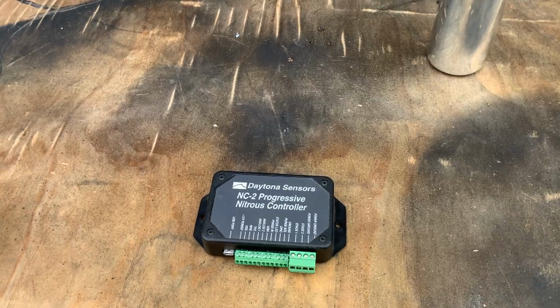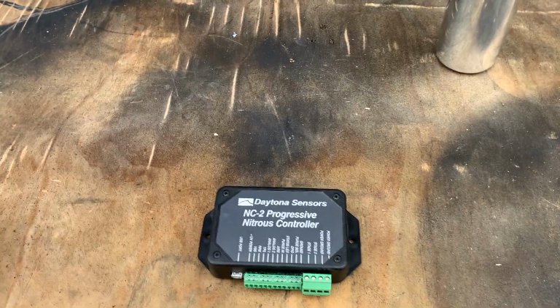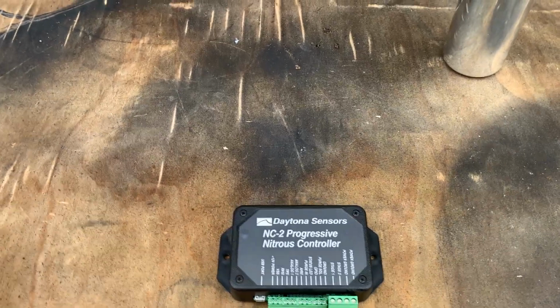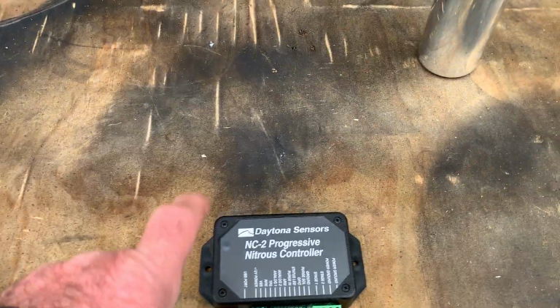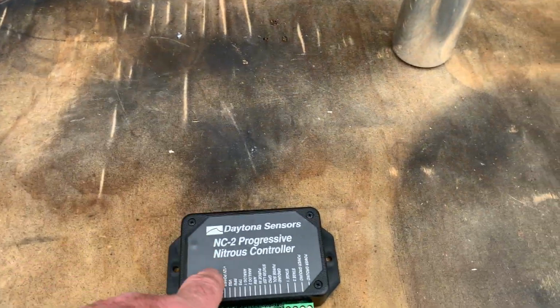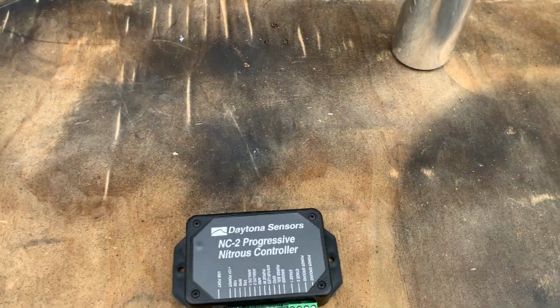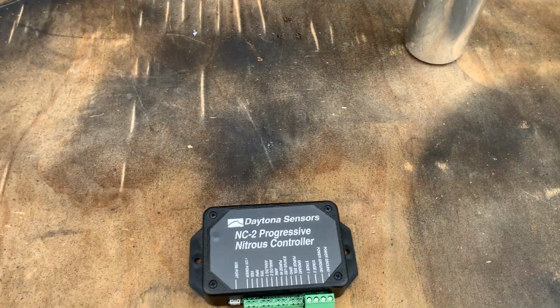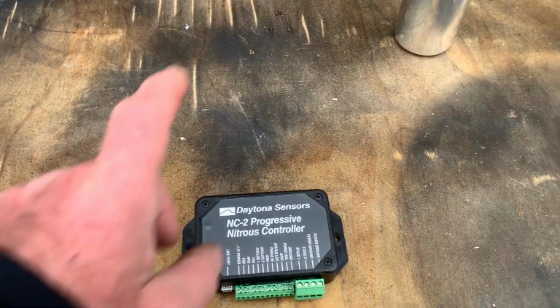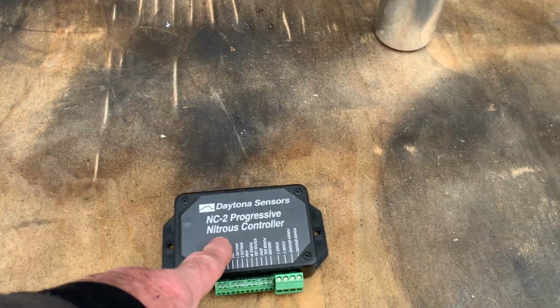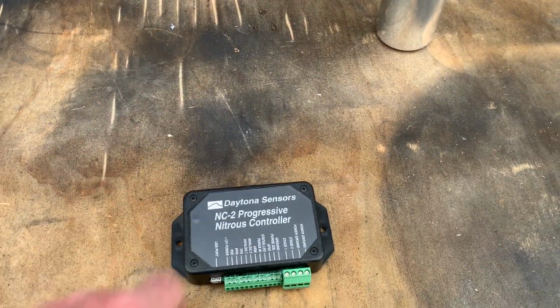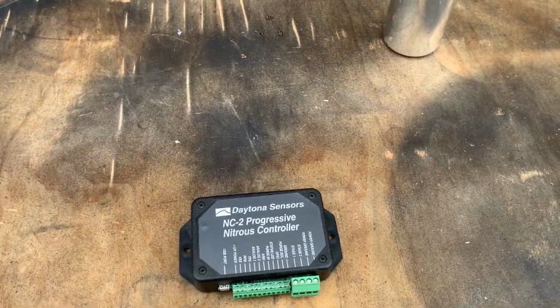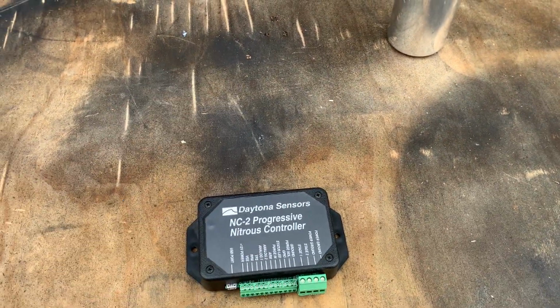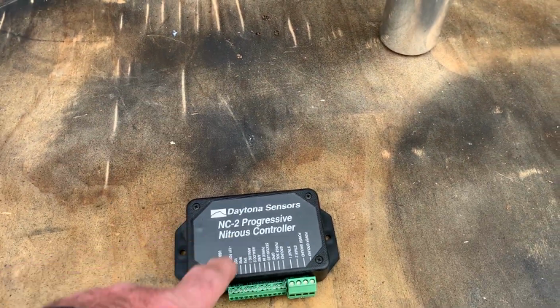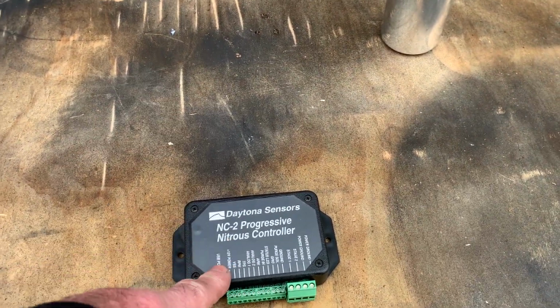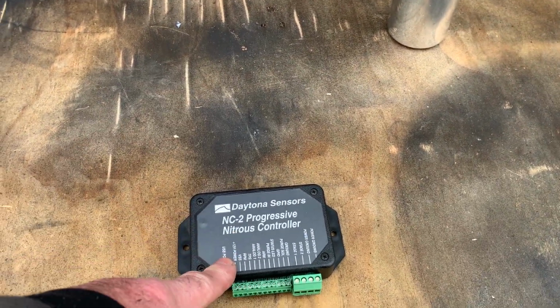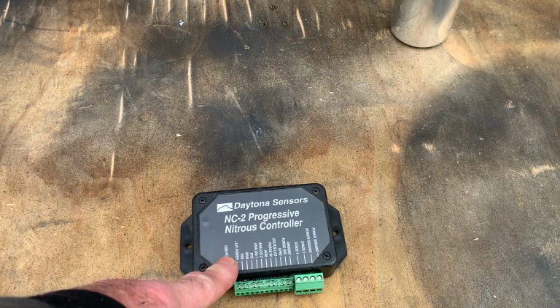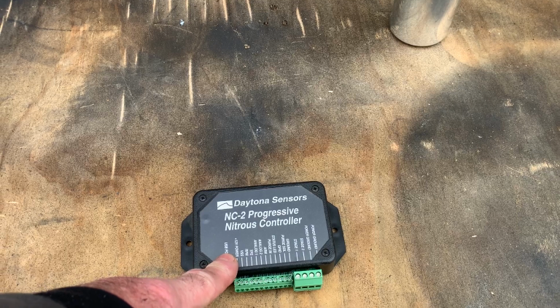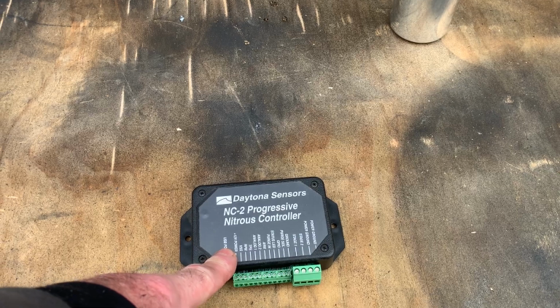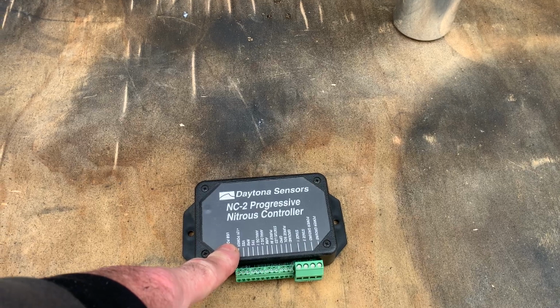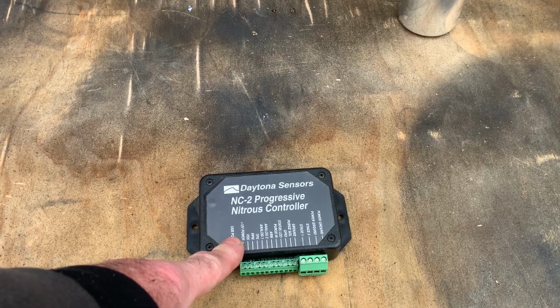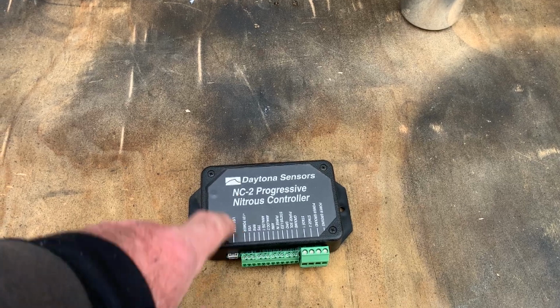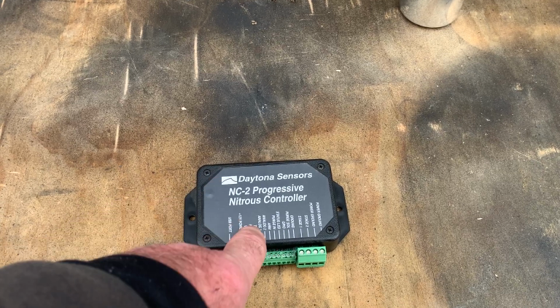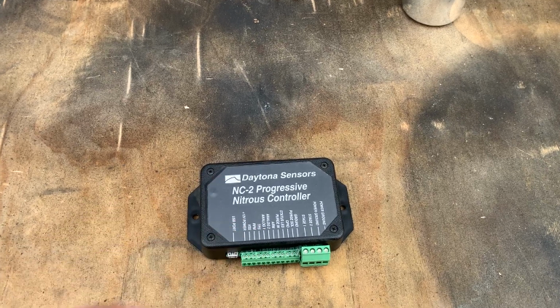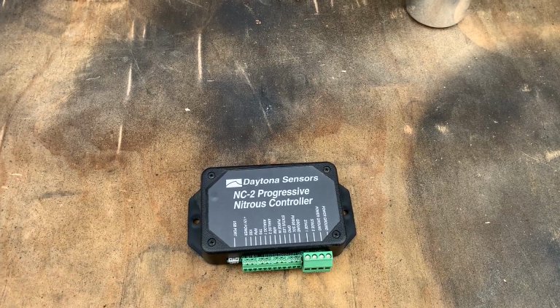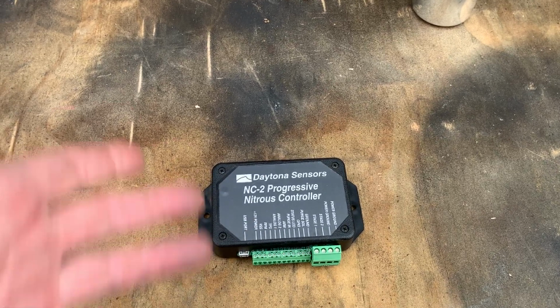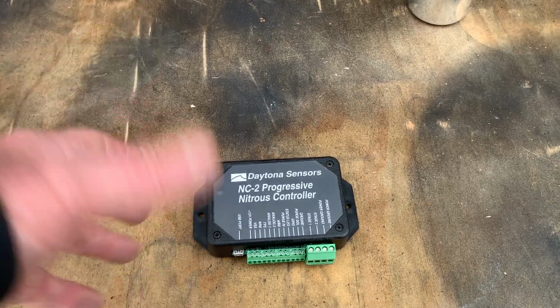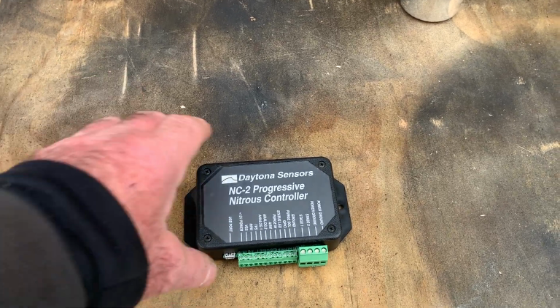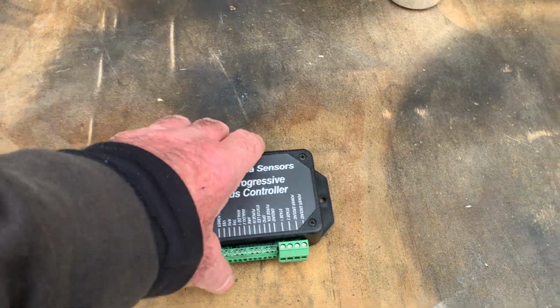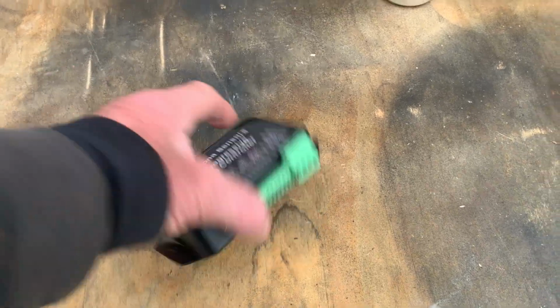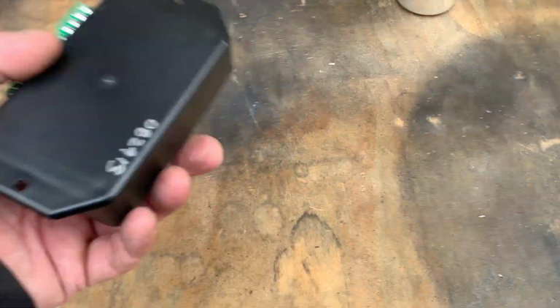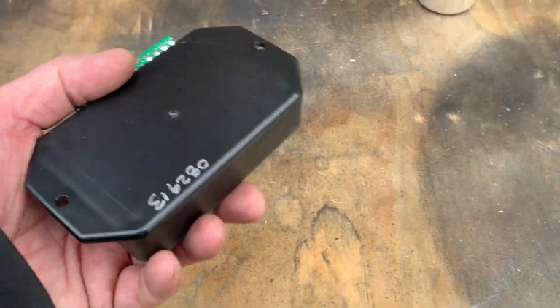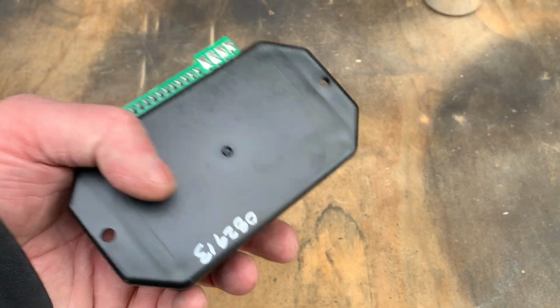This will control what RPM, what gear. You can pretty well program this for whatever you like. You've got analog inputs, you've got your signals coming in.